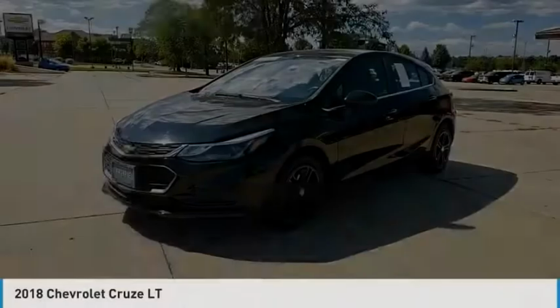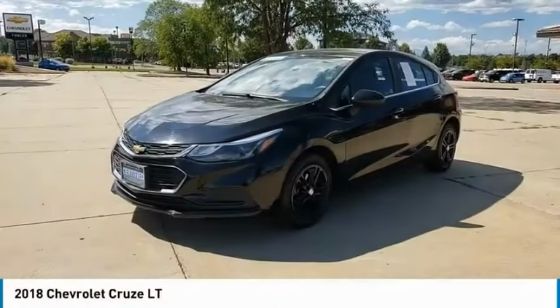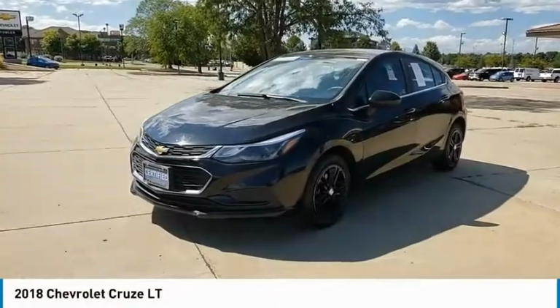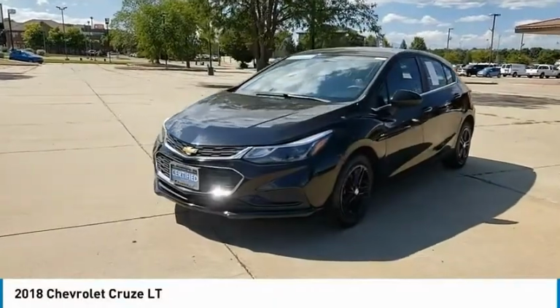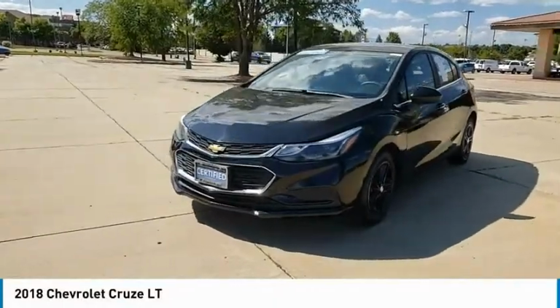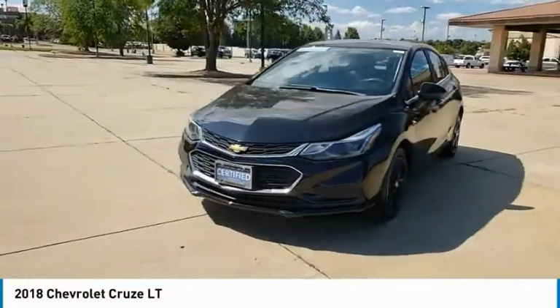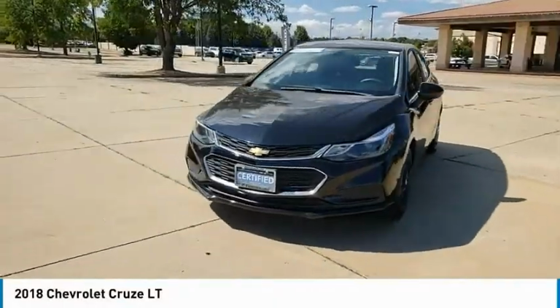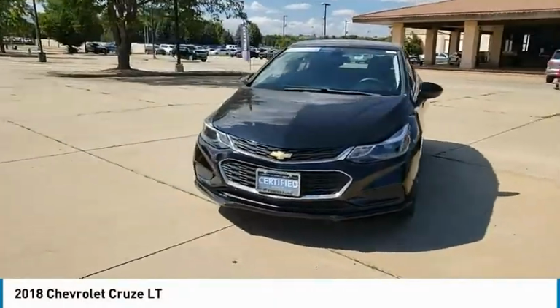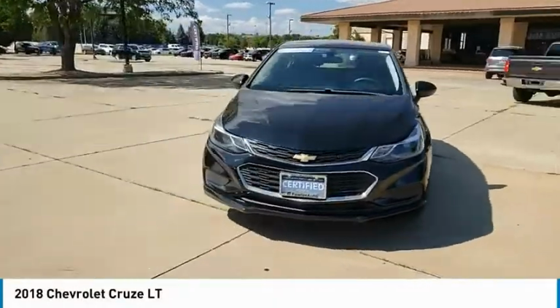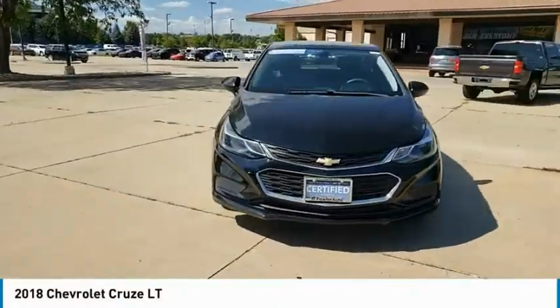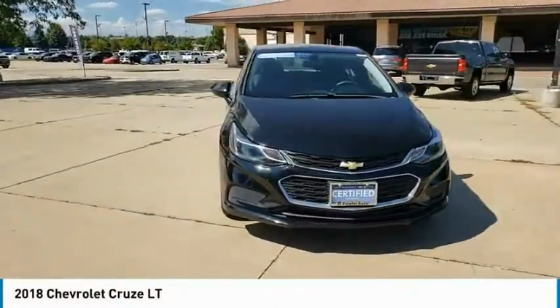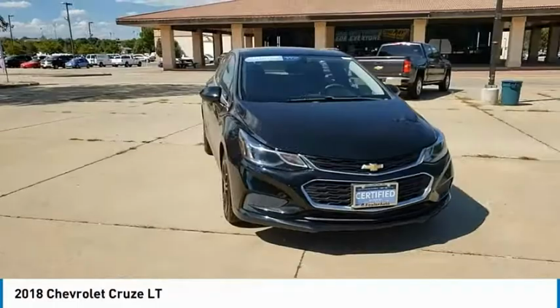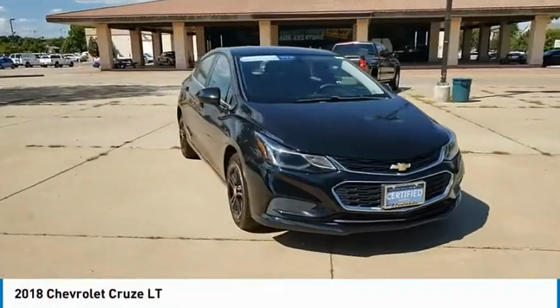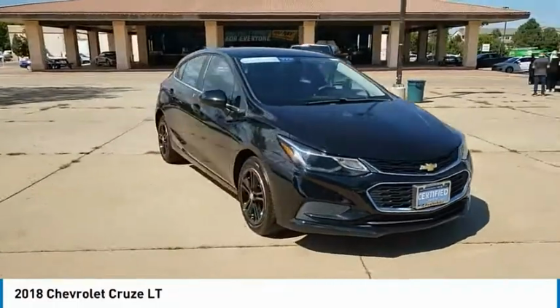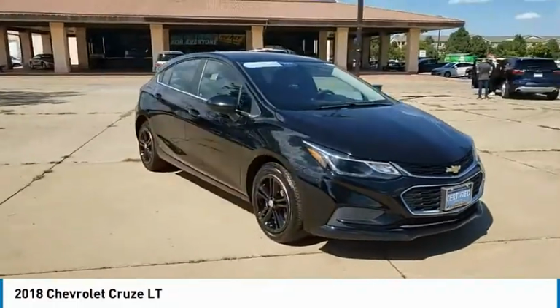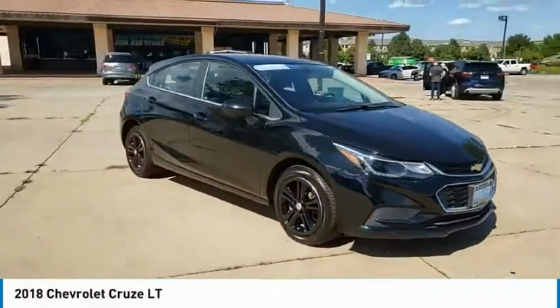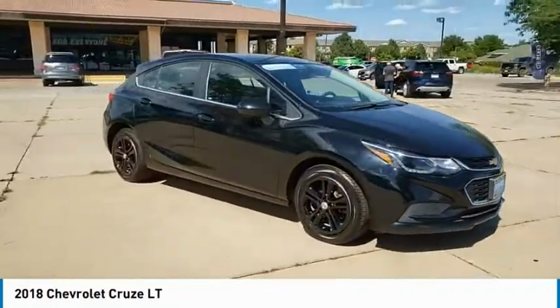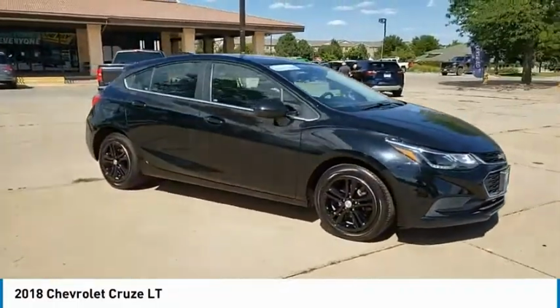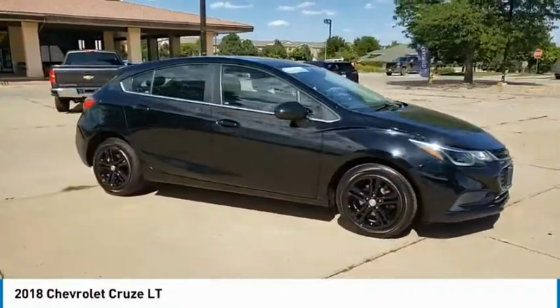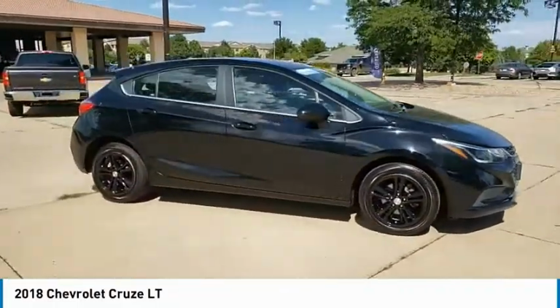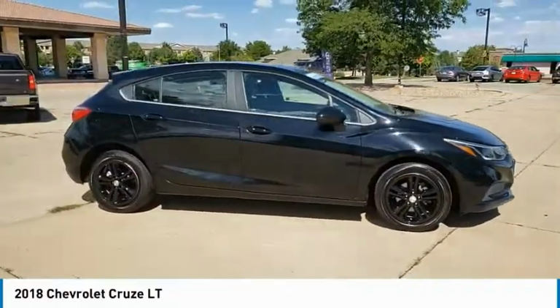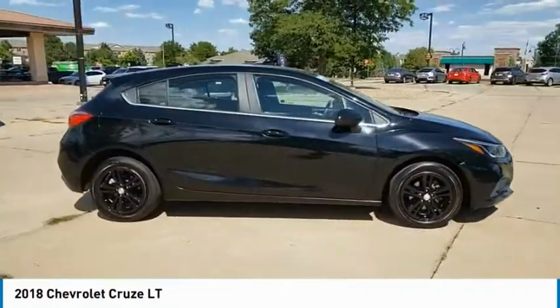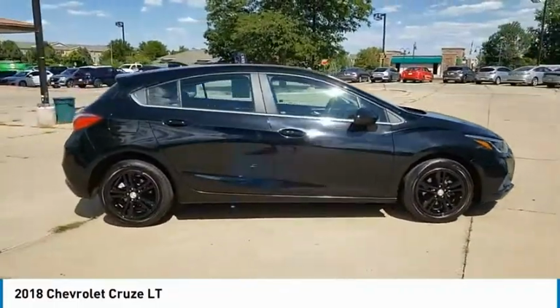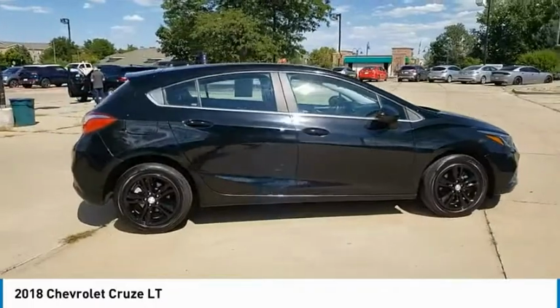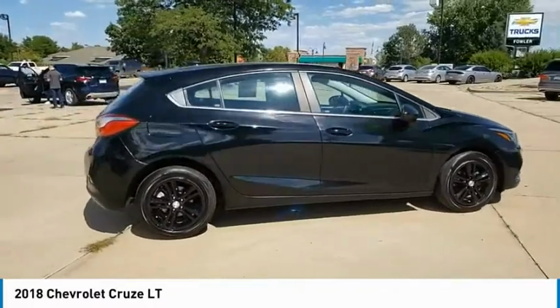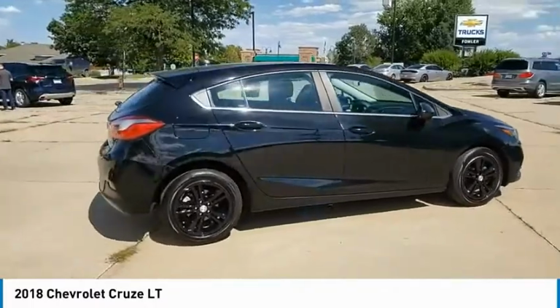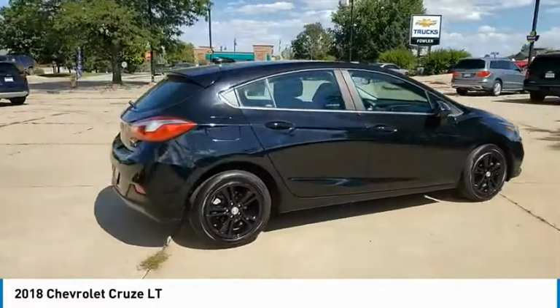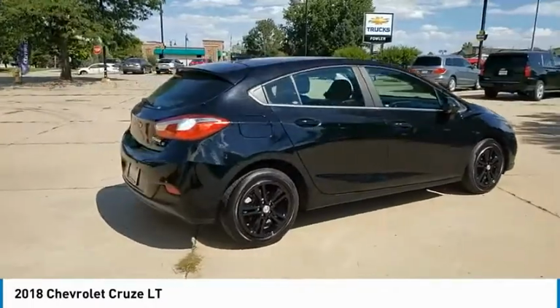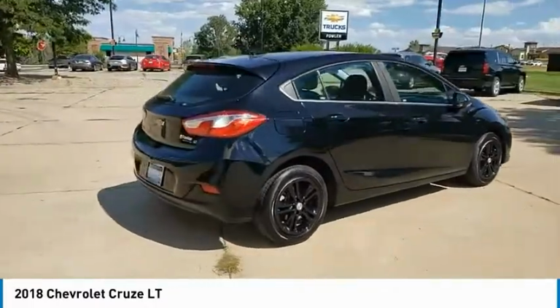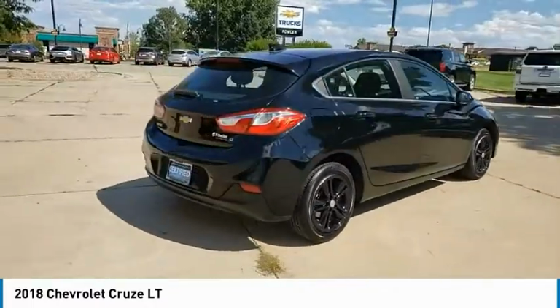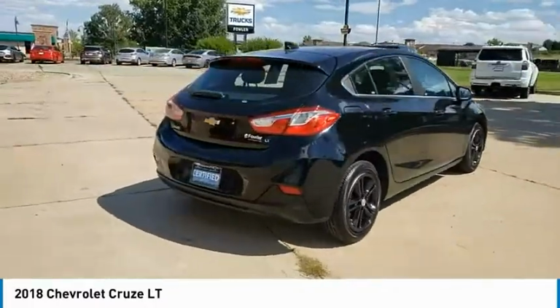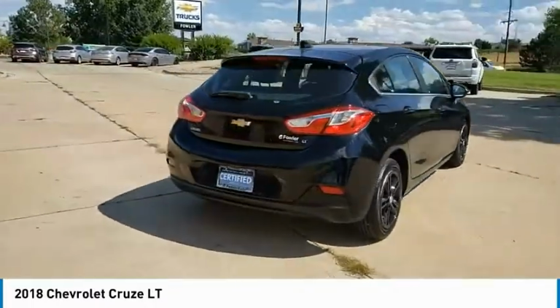Make a great choice today with the 2018 Cruise. The Cruise blueprint calls for more than you'd expect. This vehicle has less than 50,000 miles. Here are some of this vehicle's great options.